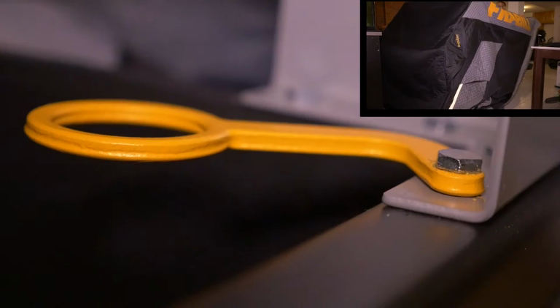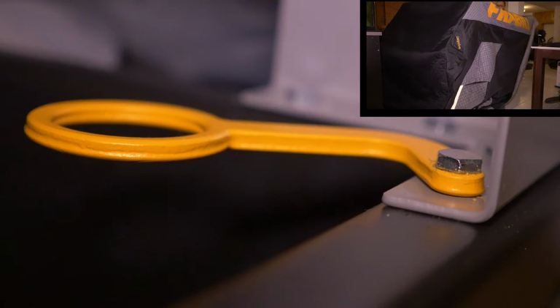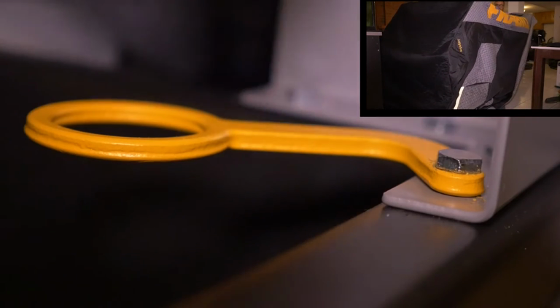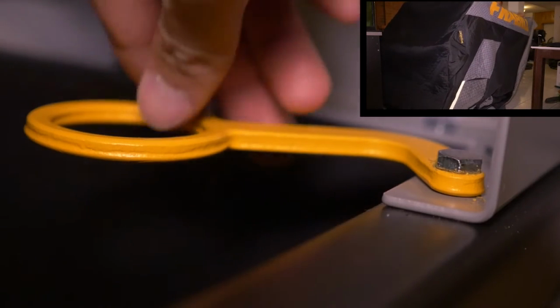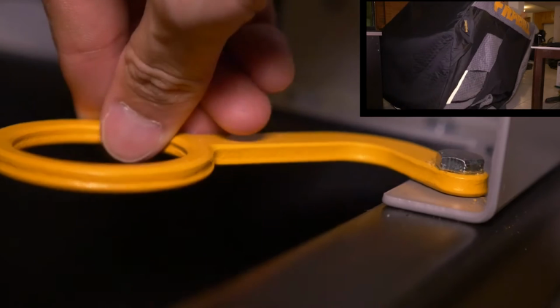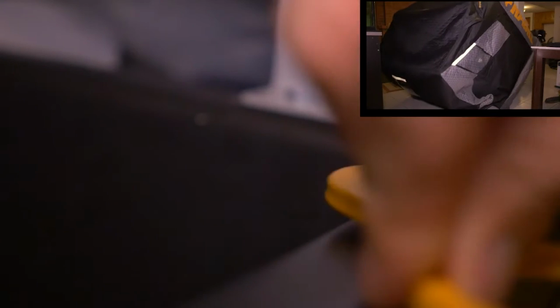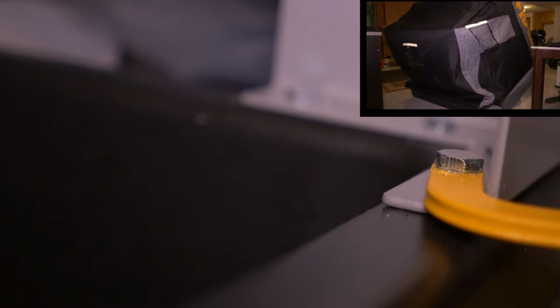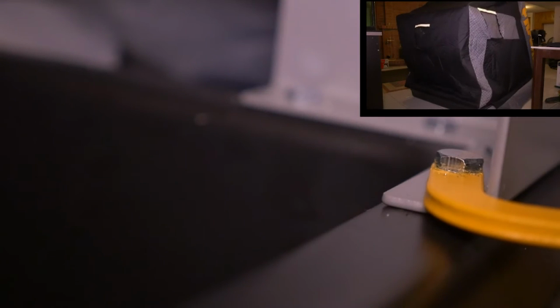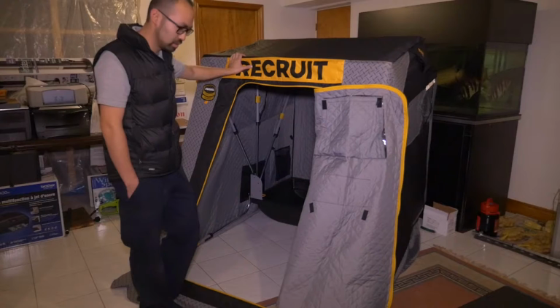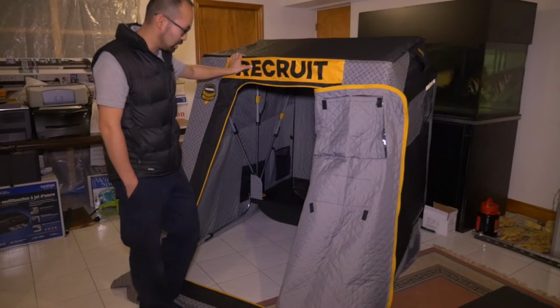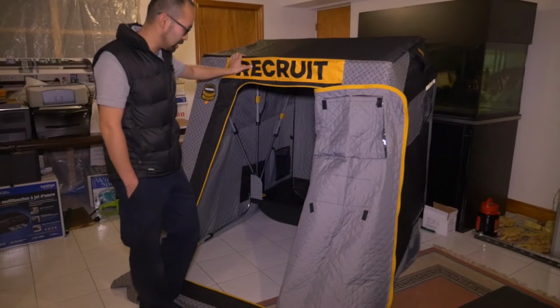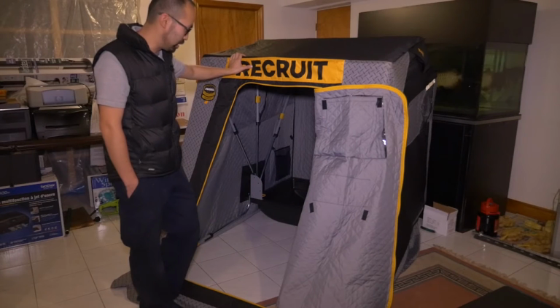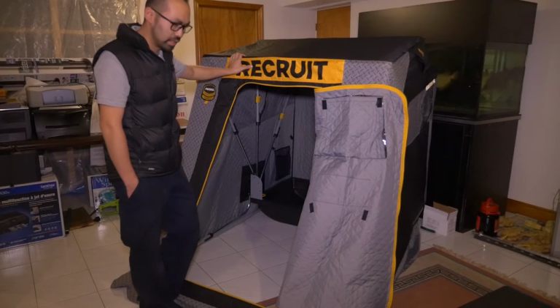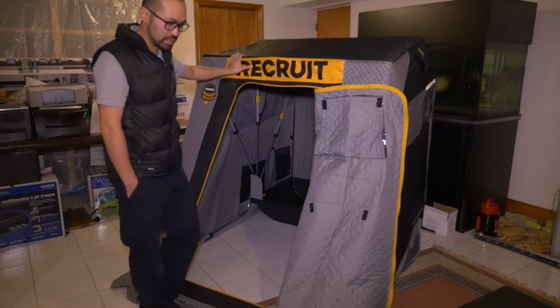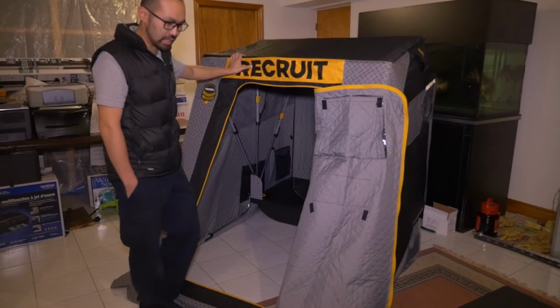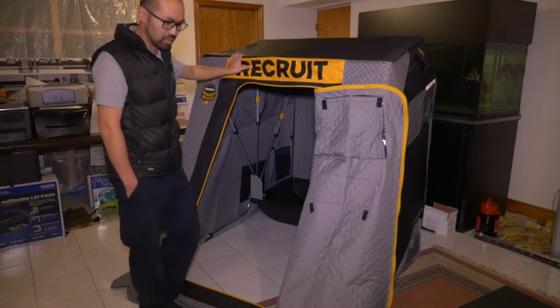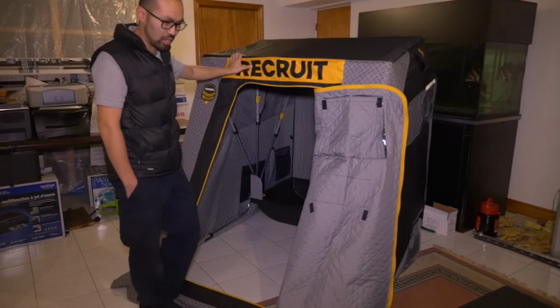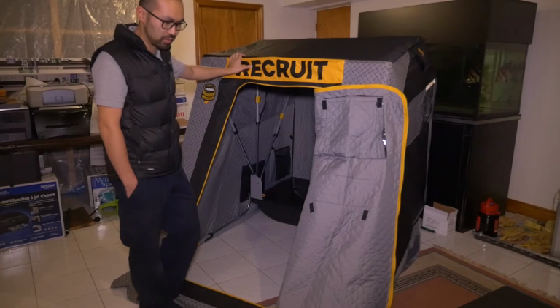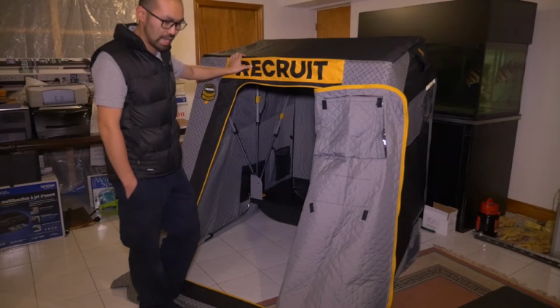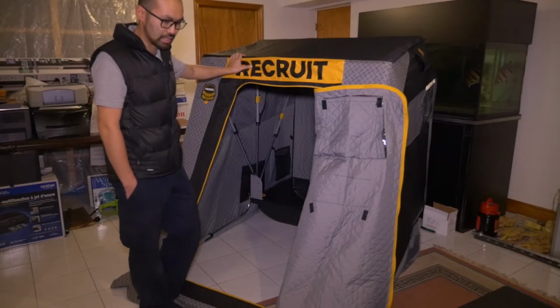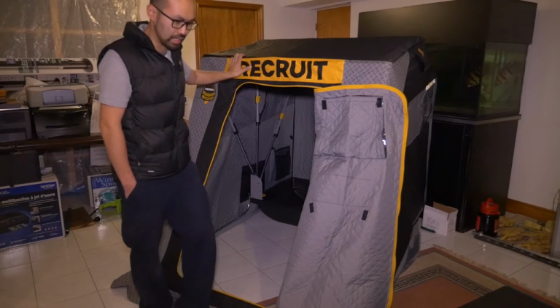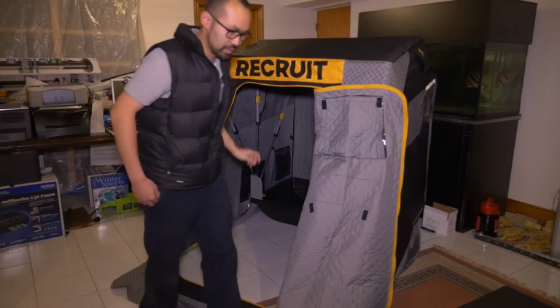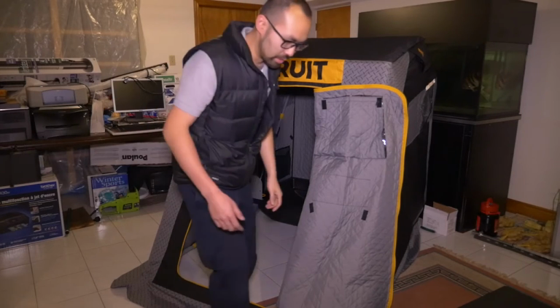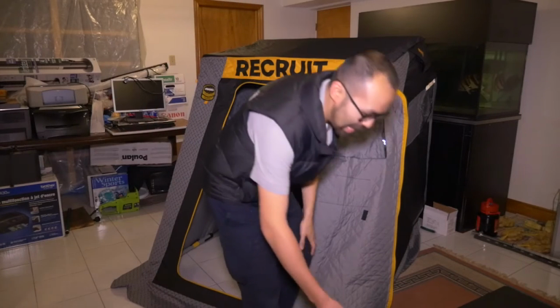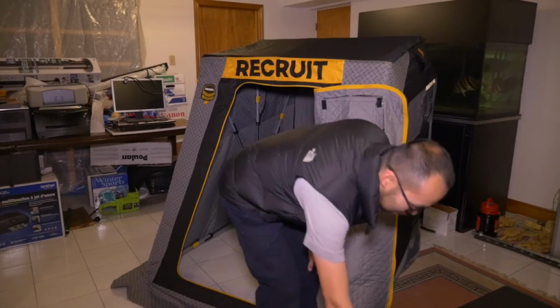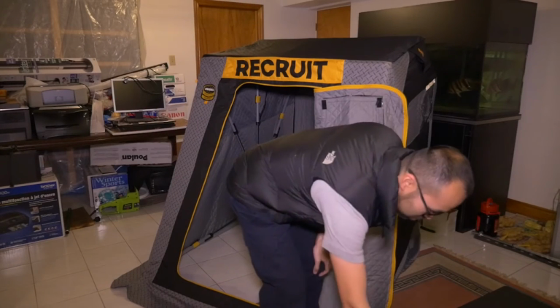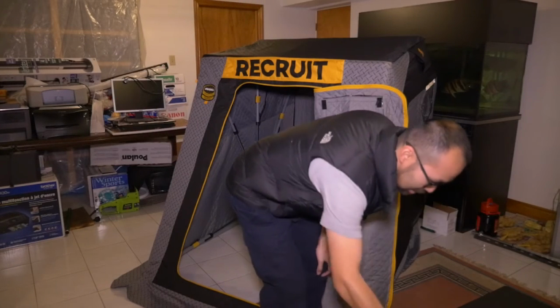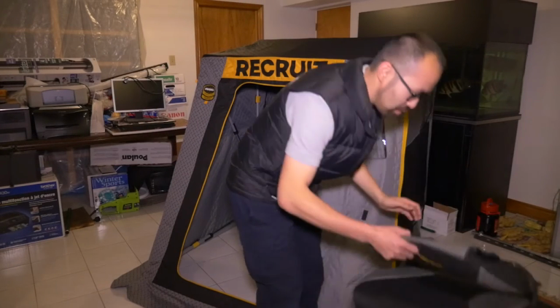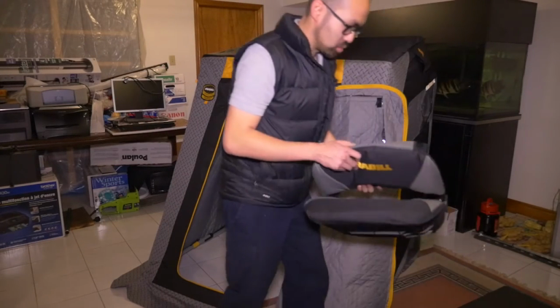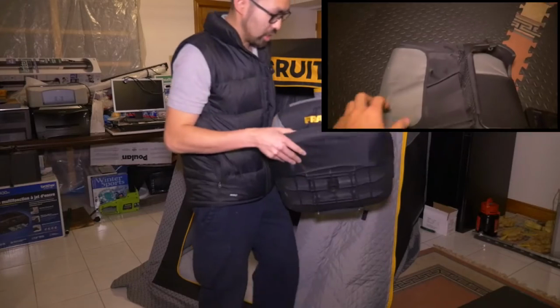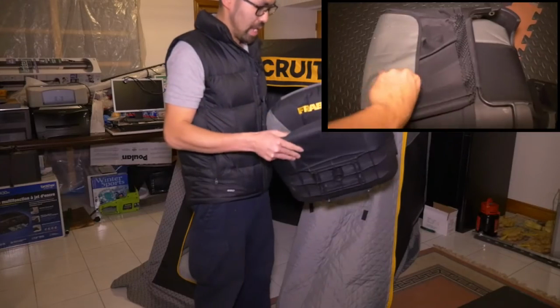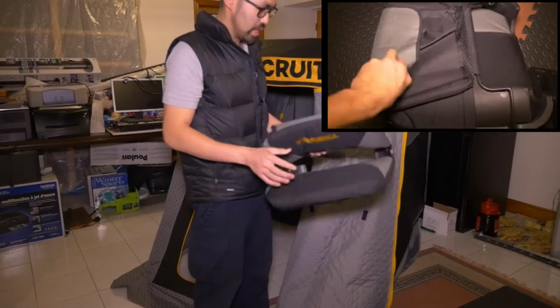The flip-out rod holders are about $10 retail — something nice that they threw in. The seat is also now improved in that it has a backpack holder. It has a tackle box holder thing on the backrest.